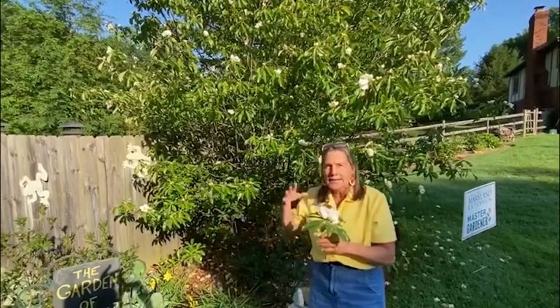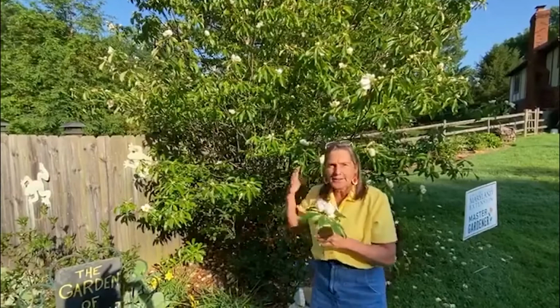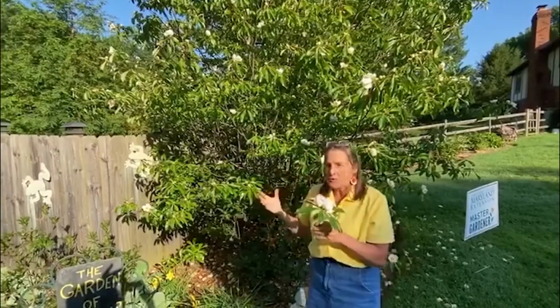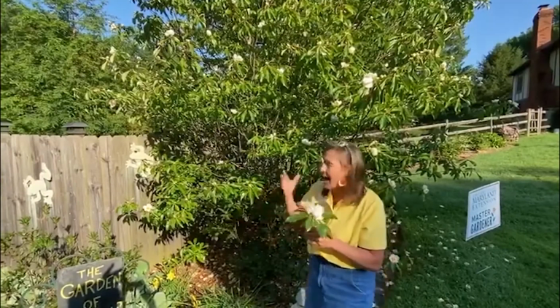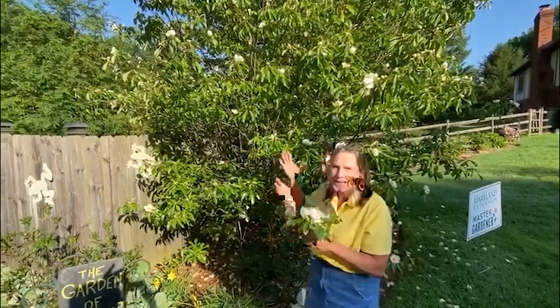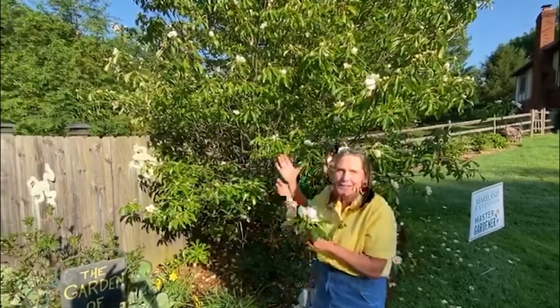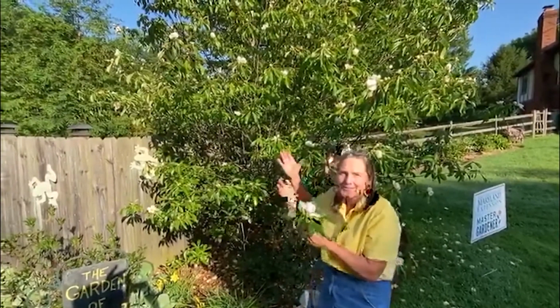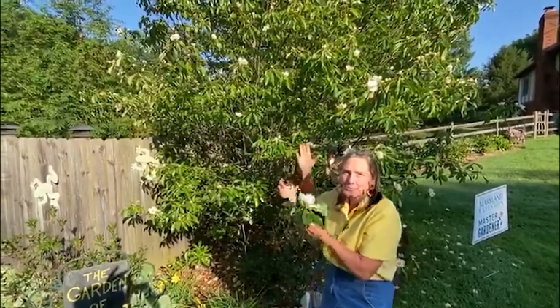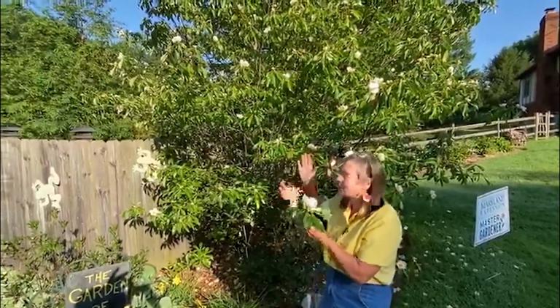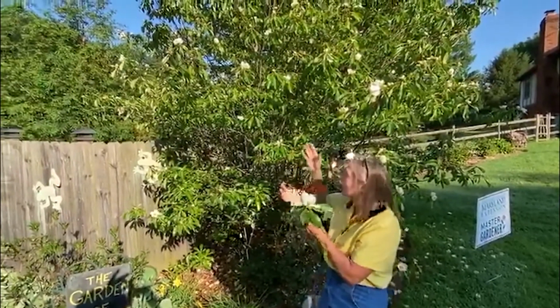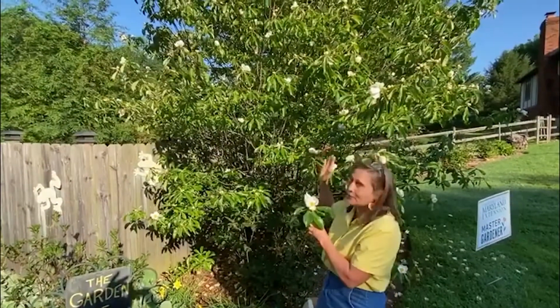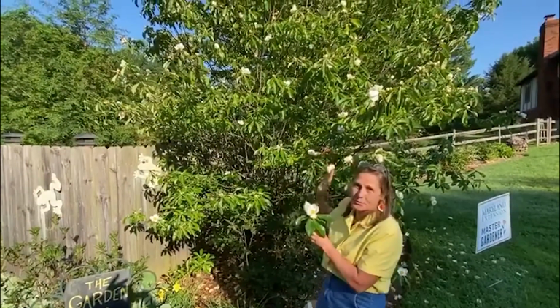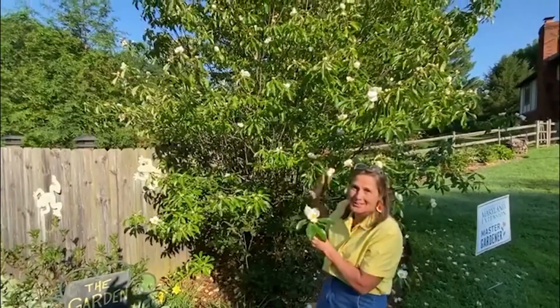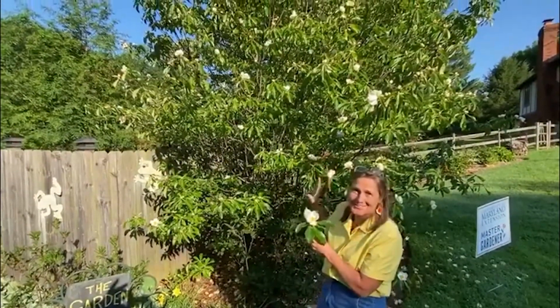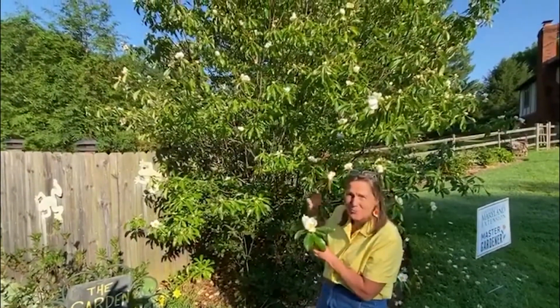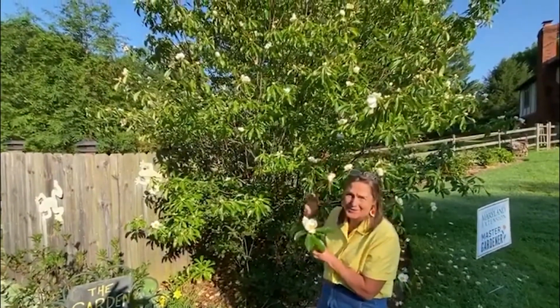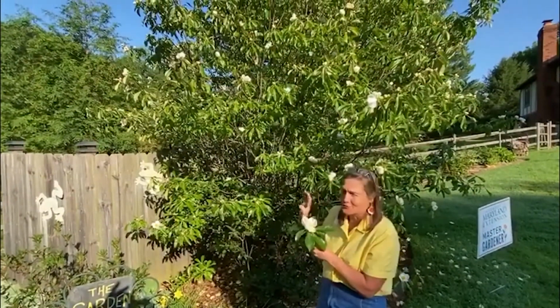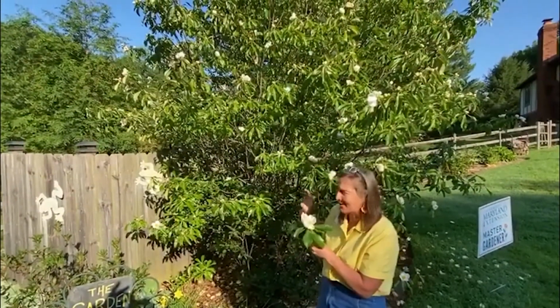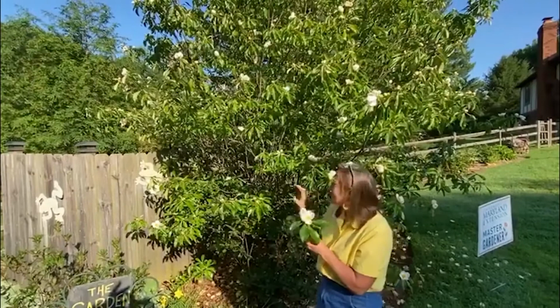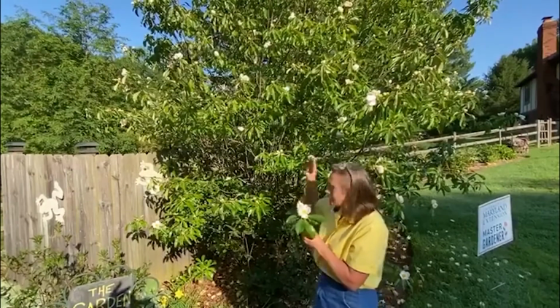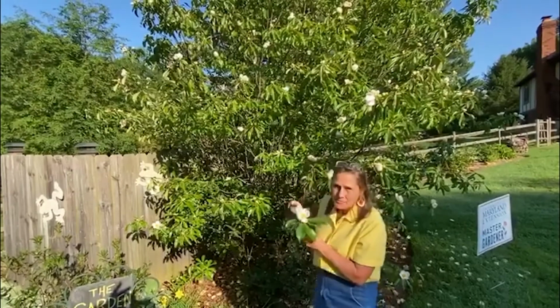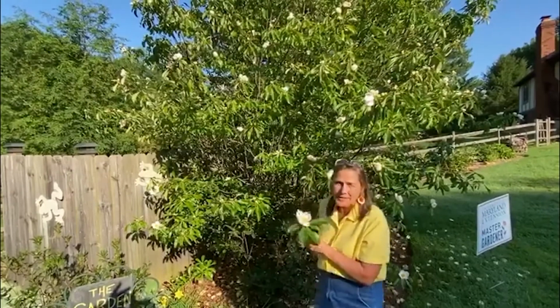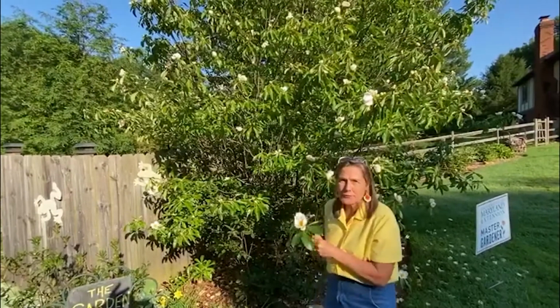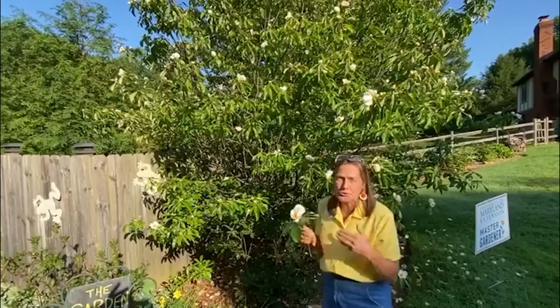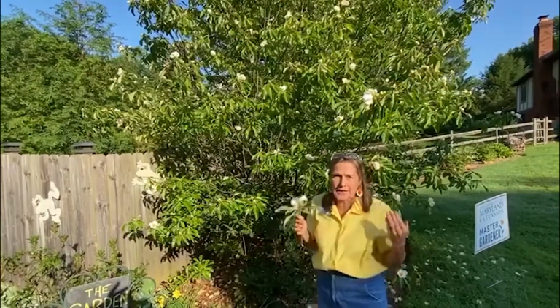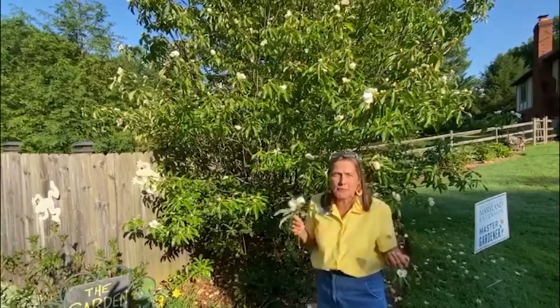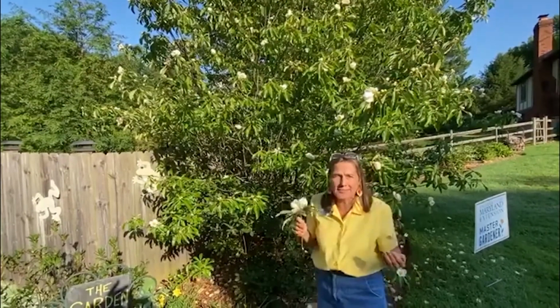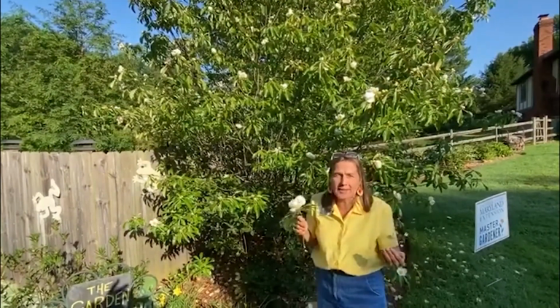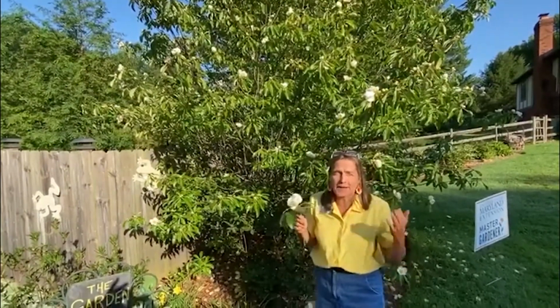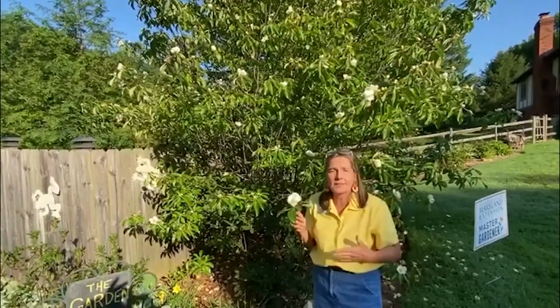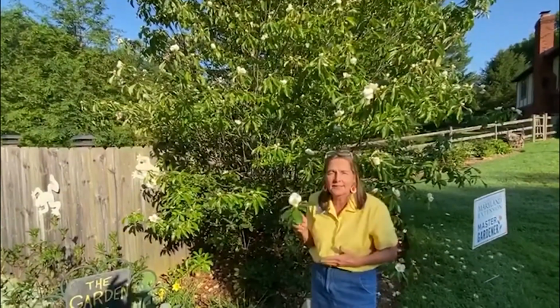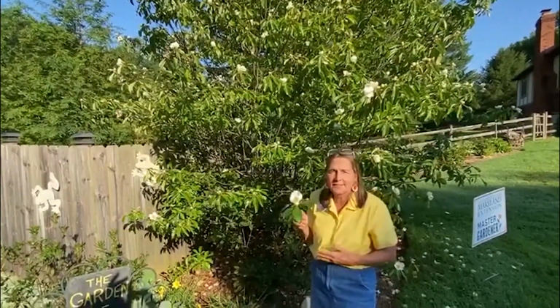I can only guess it was probably in the glorious bloom like it is now when they discovered it. But they found a tree, they were fascinated by it, and collected seeds.